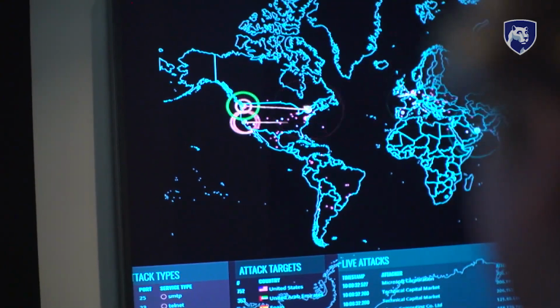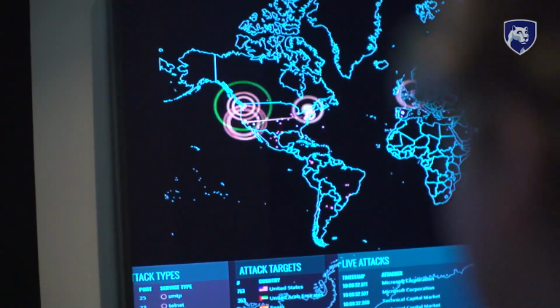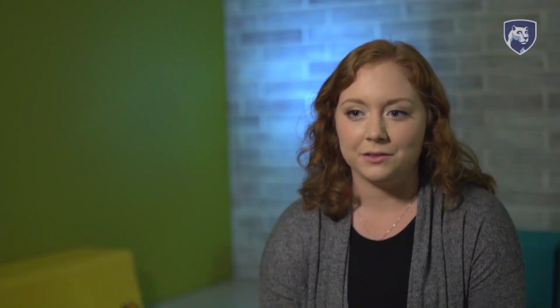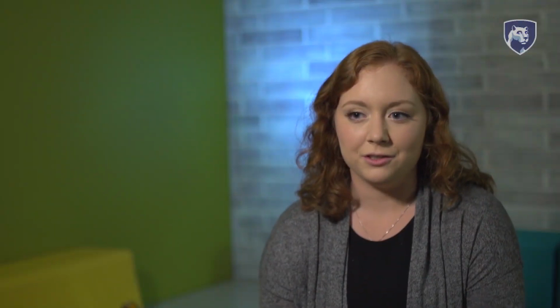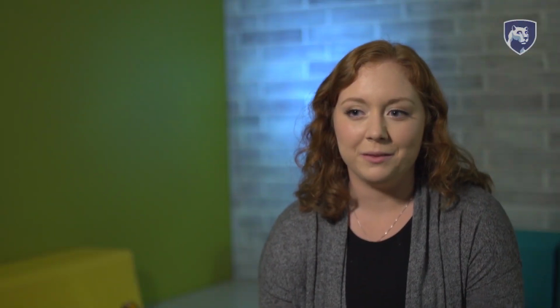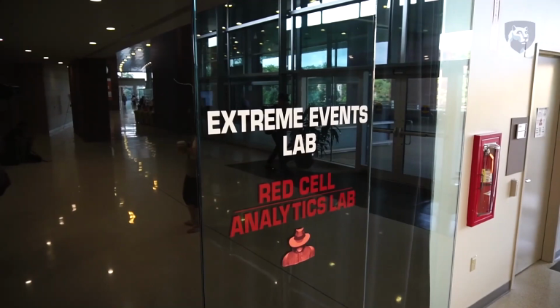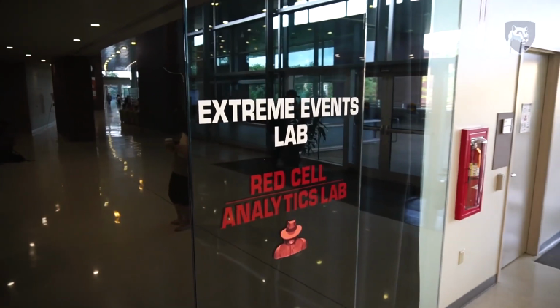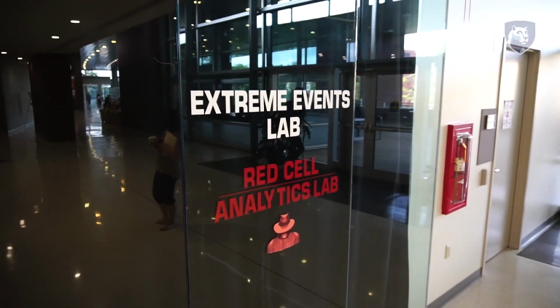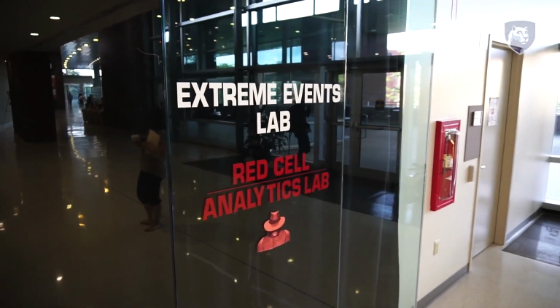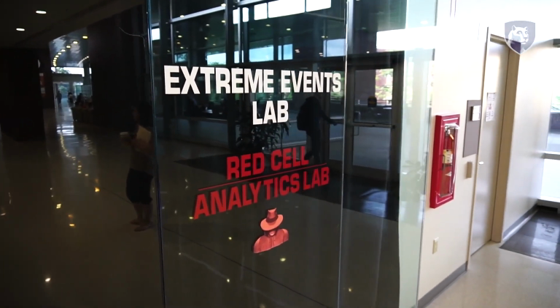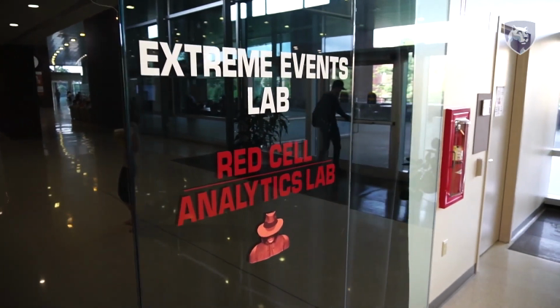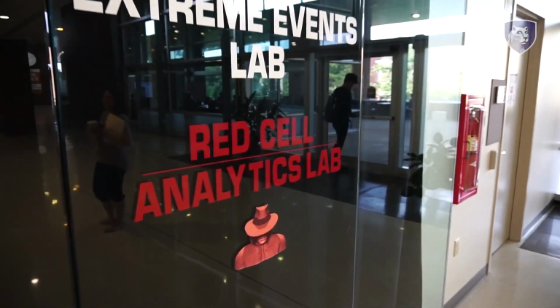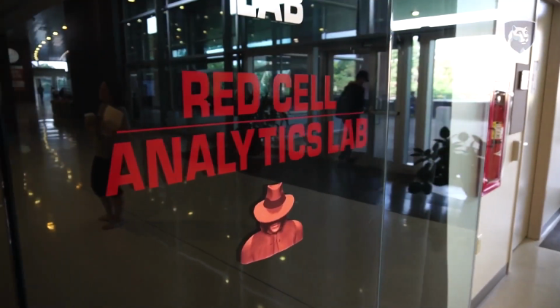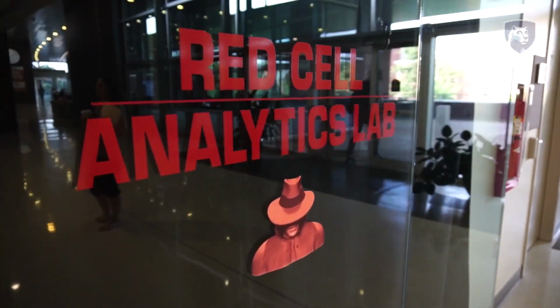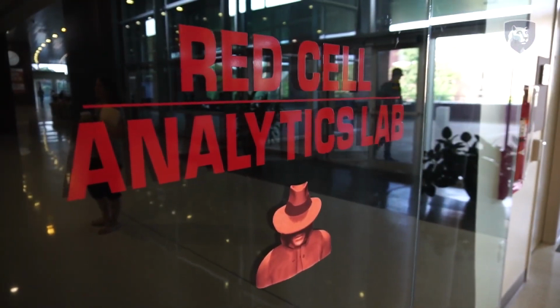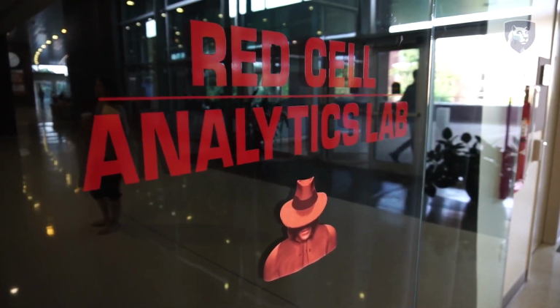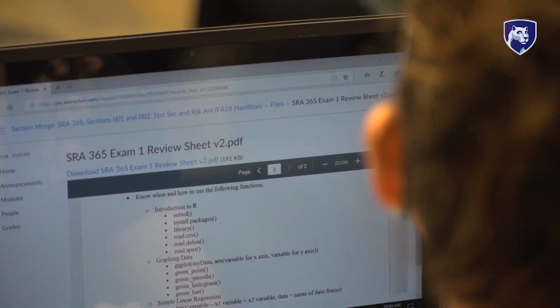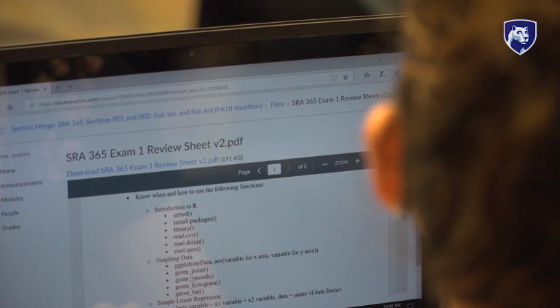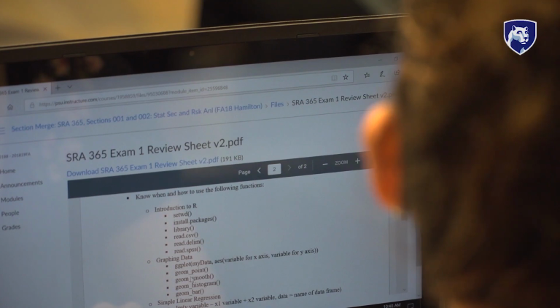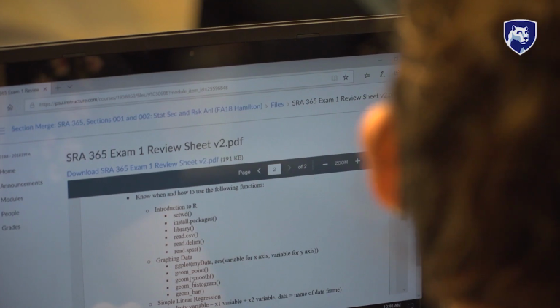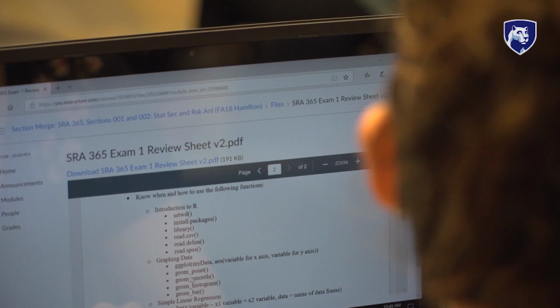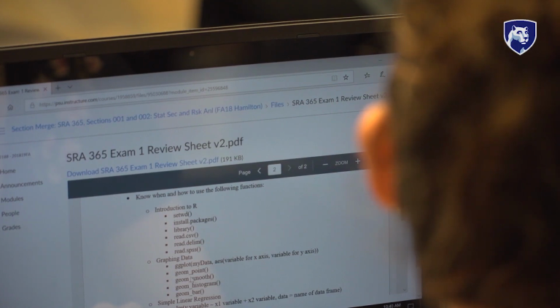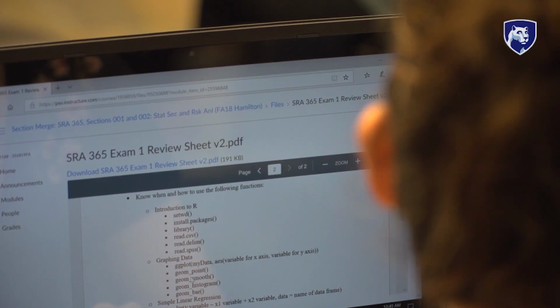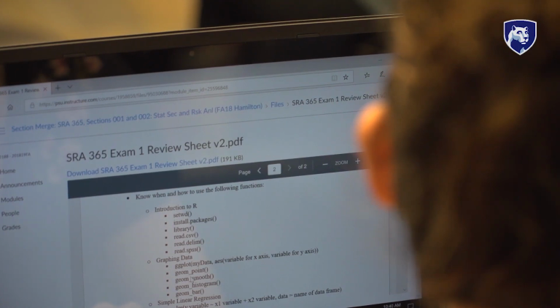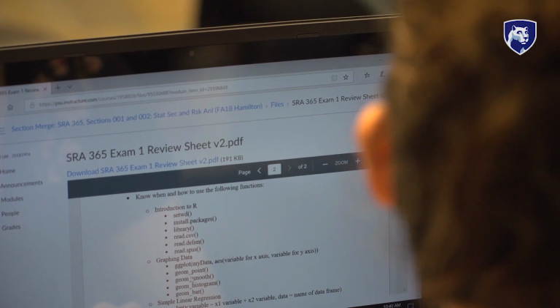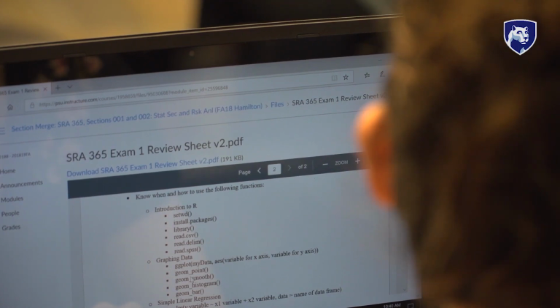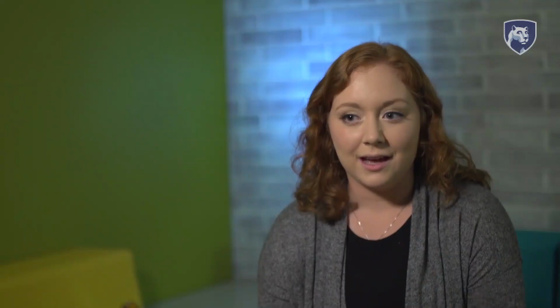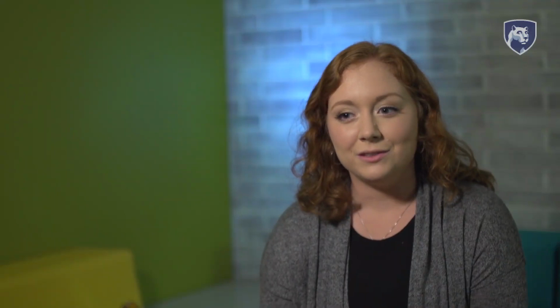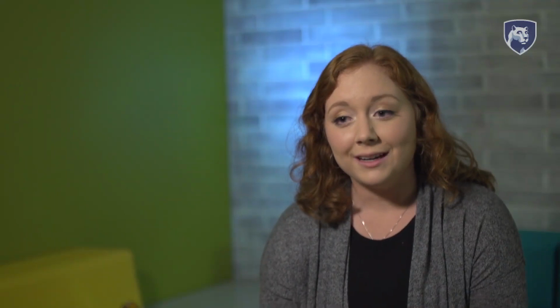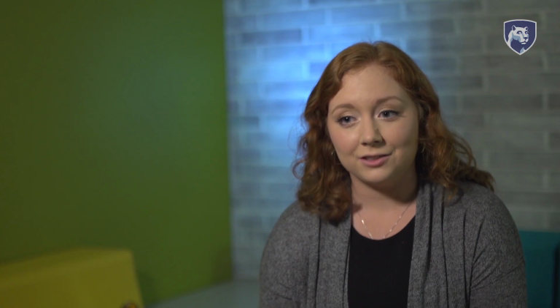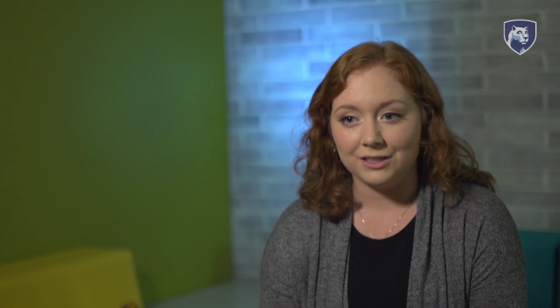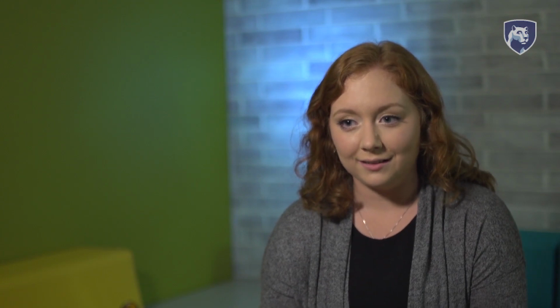What really sold the SRA major for me was the Red Cell Analytics Lab. Everything that they do in the lab is applicable to real-world analysis. The mission of the Red Cell Analytics Lab is to train the next-generation analysts.